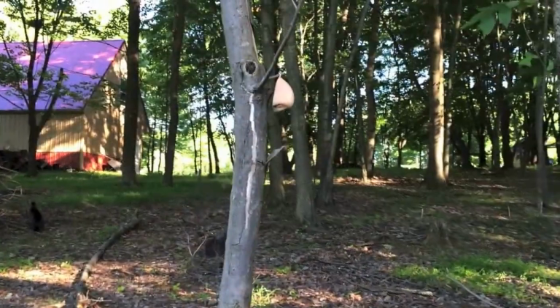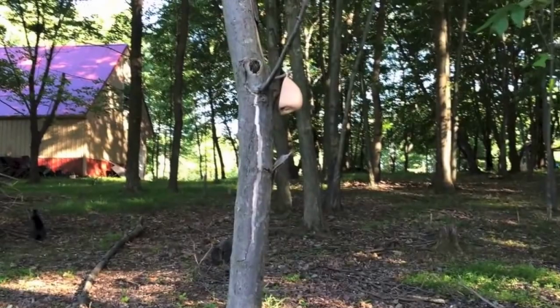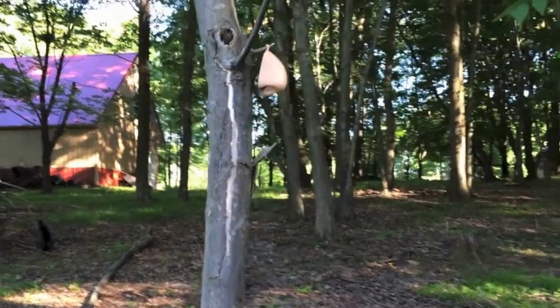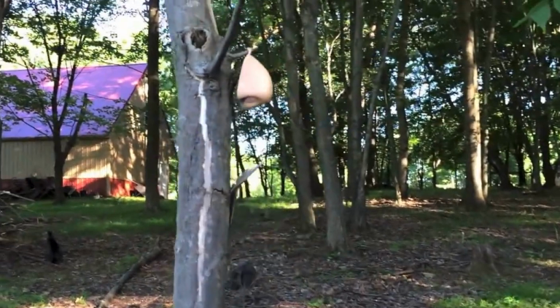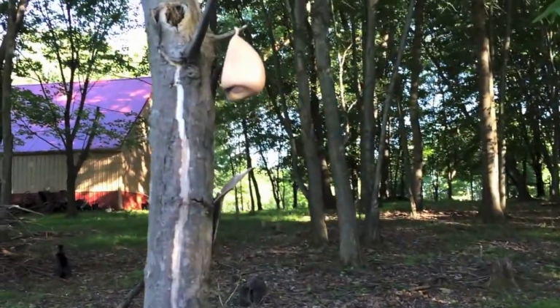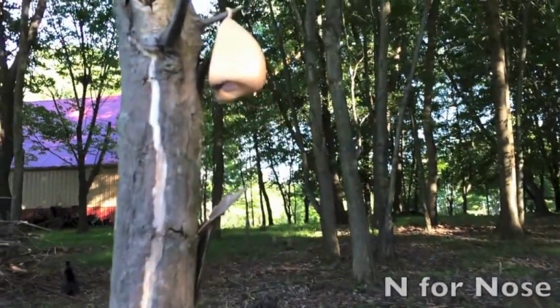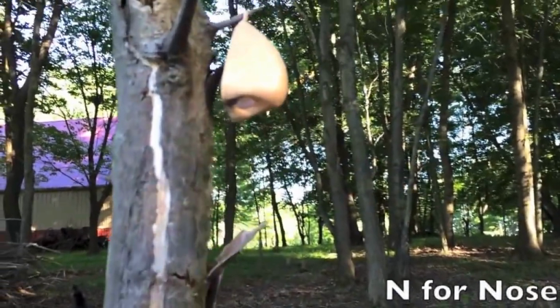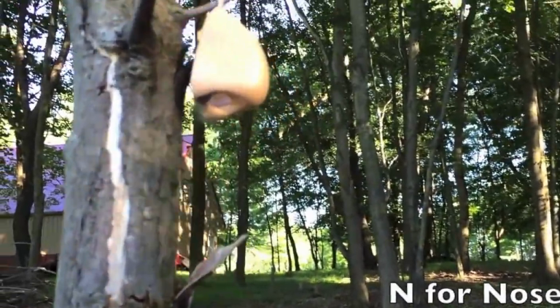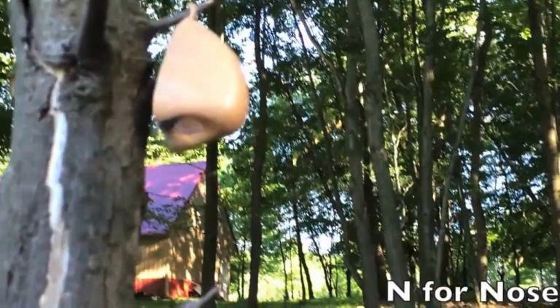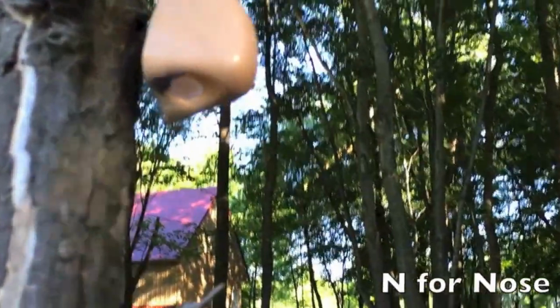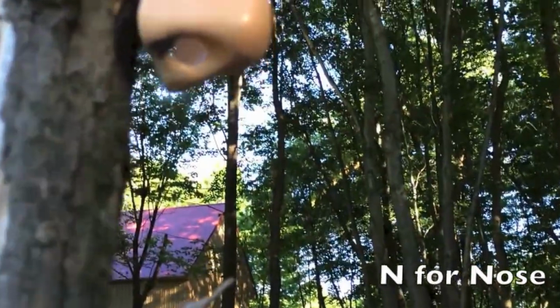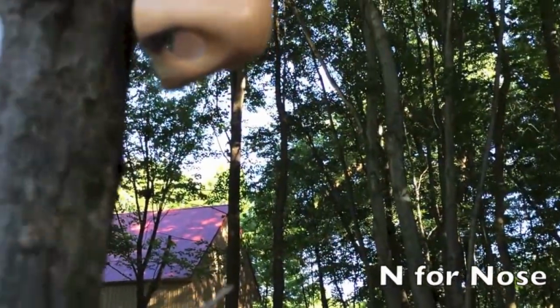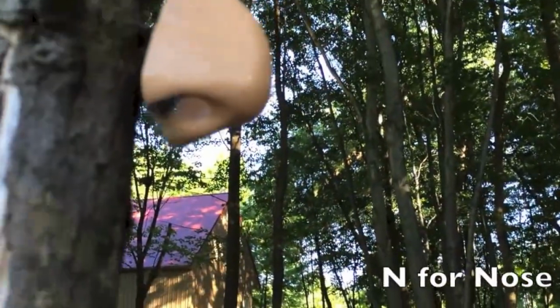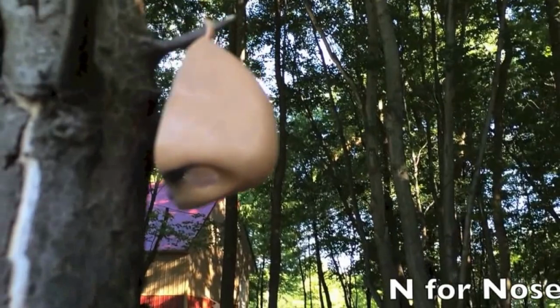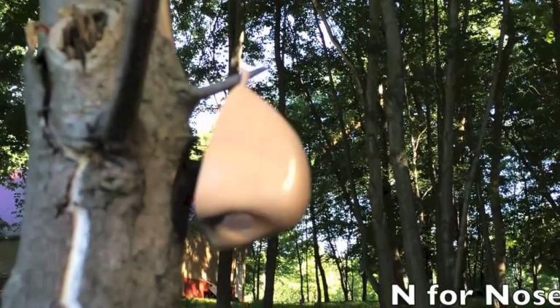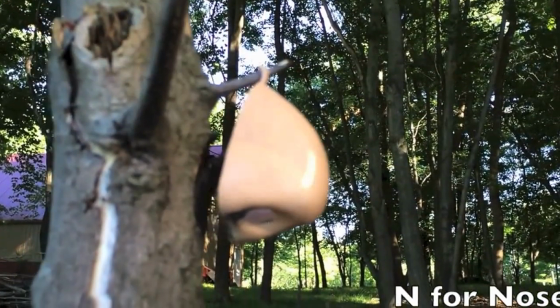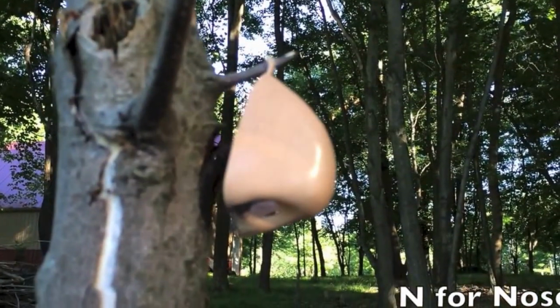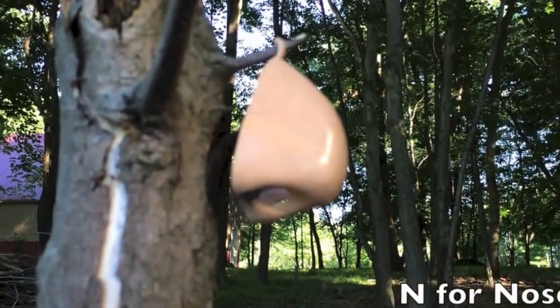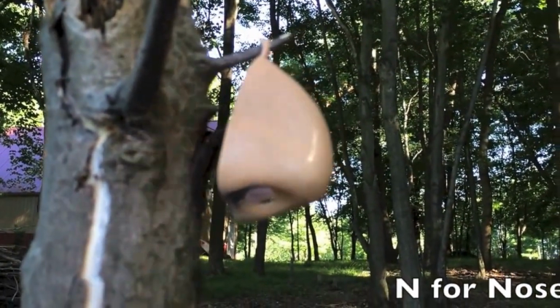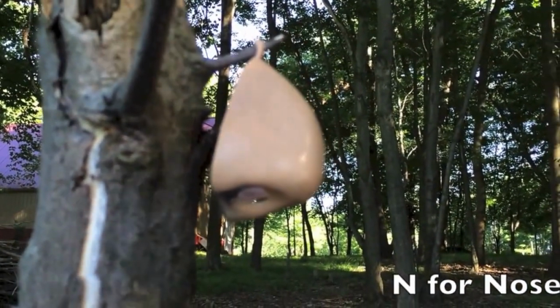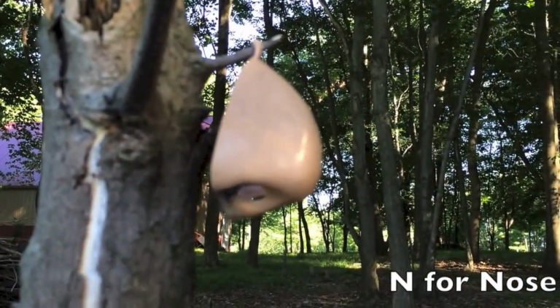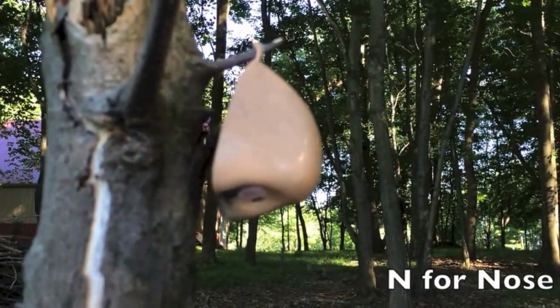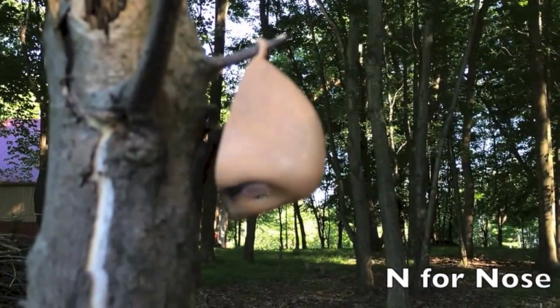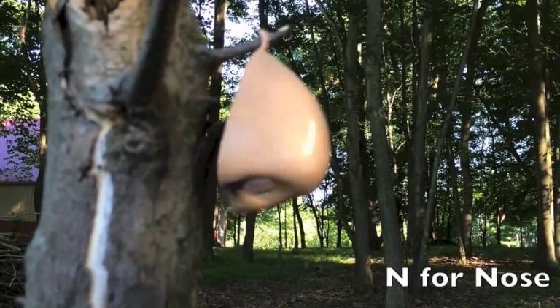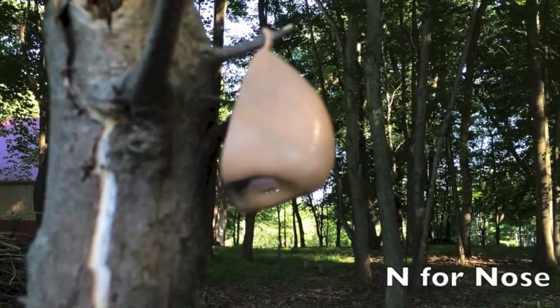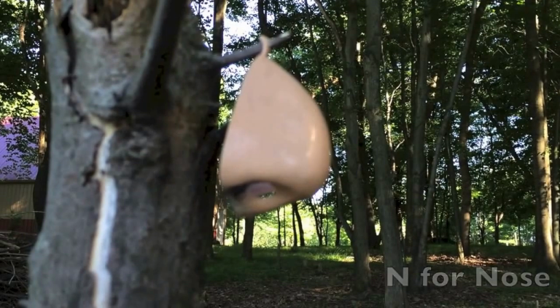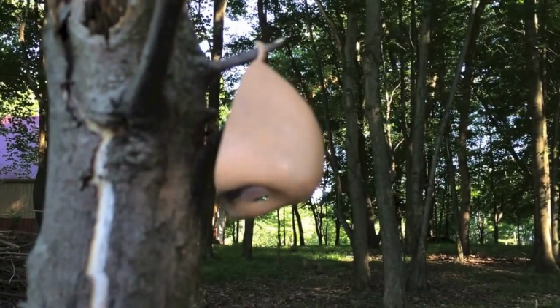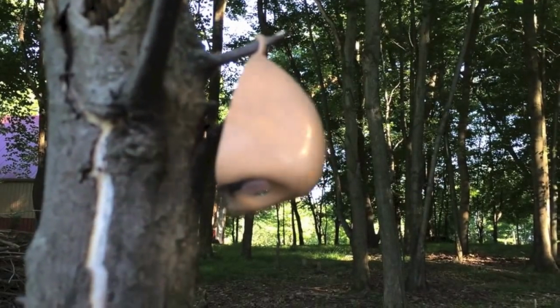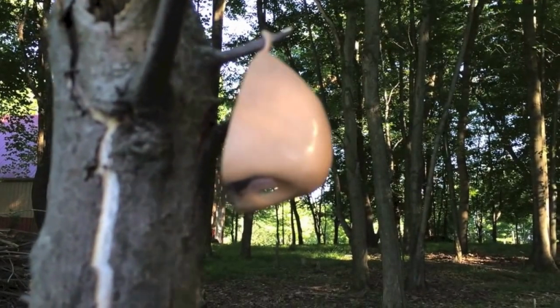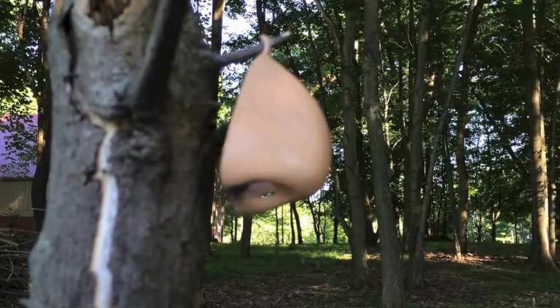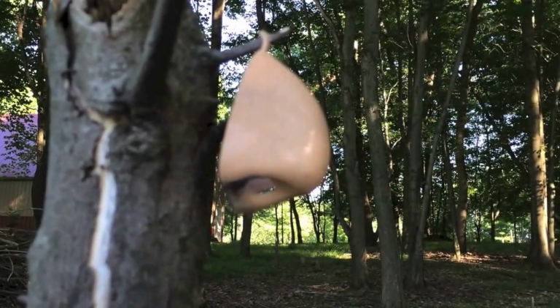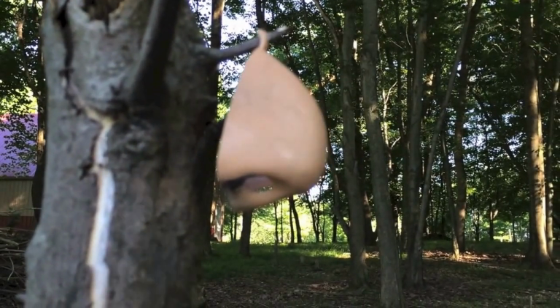I've spotted the last clue. Looks like a nose. So we have a nose — N for nose, B for bird, and F for frog.